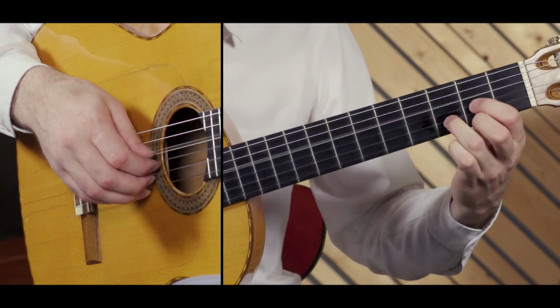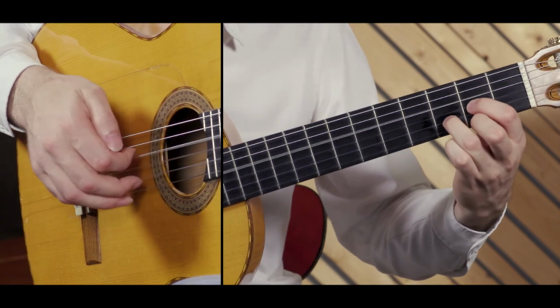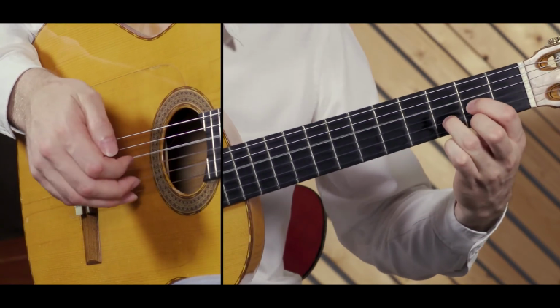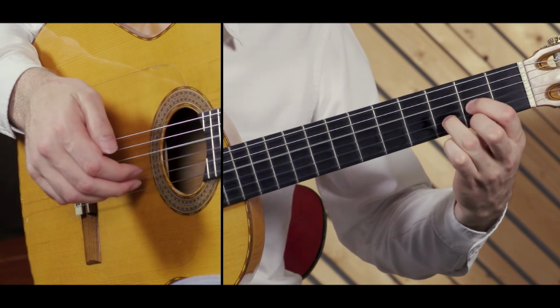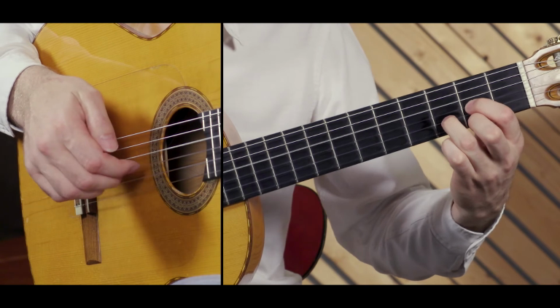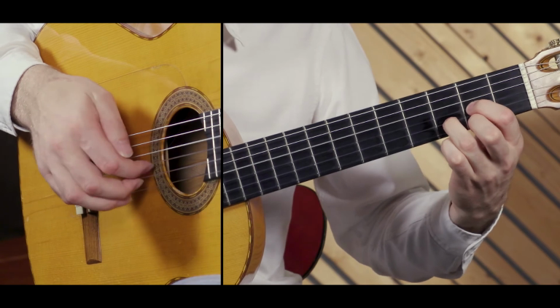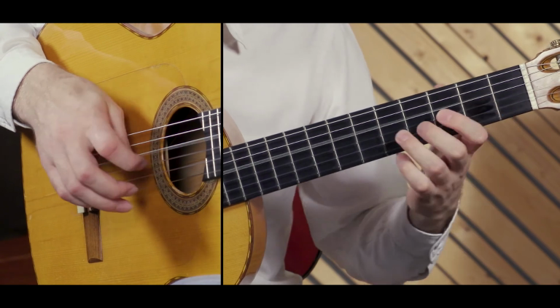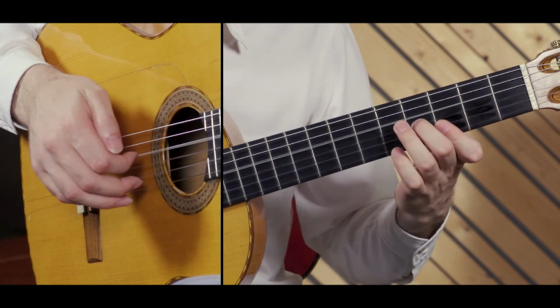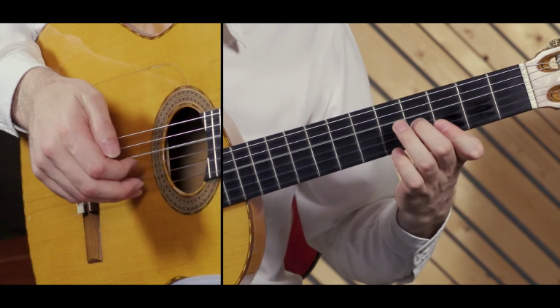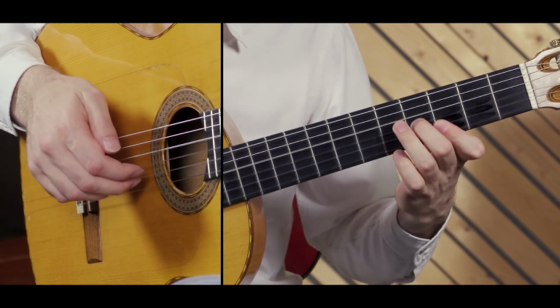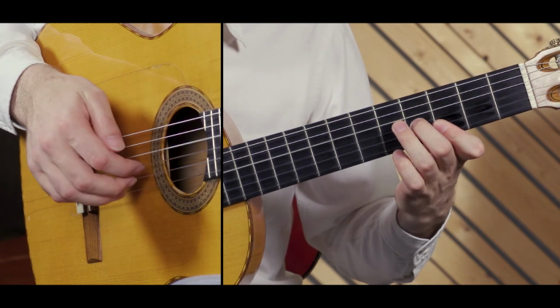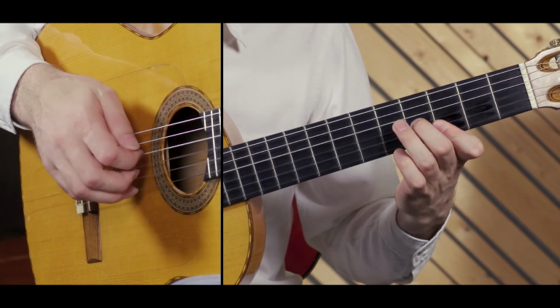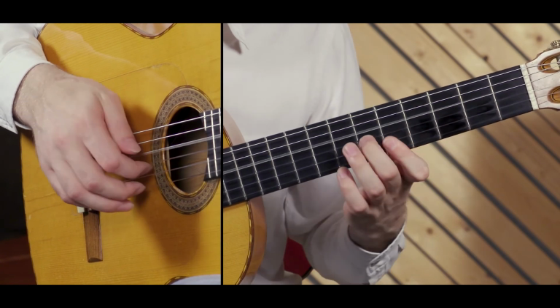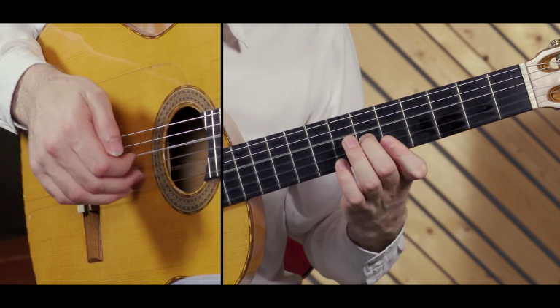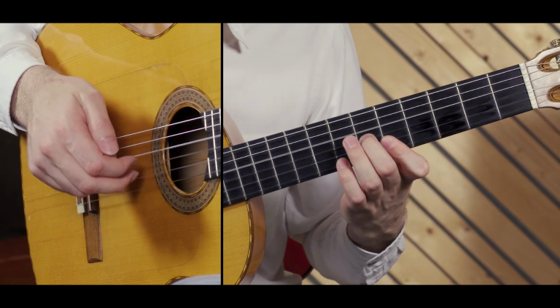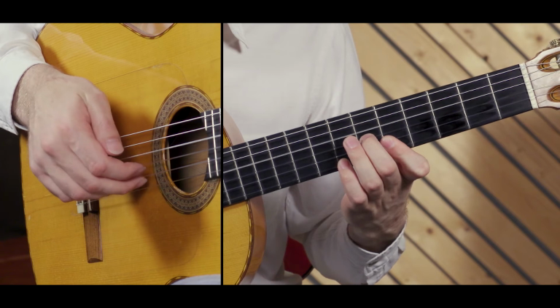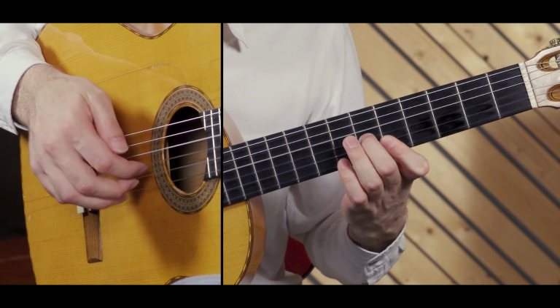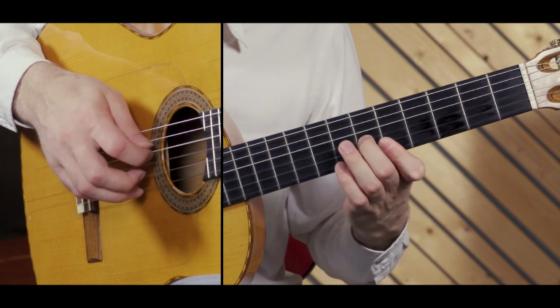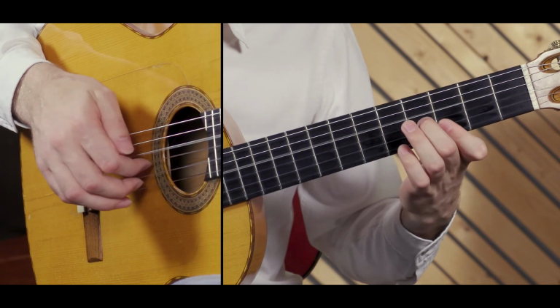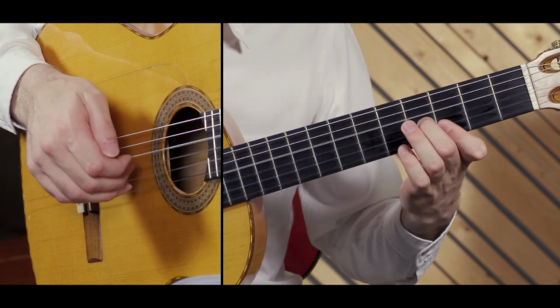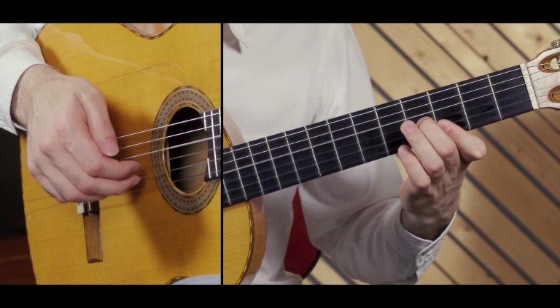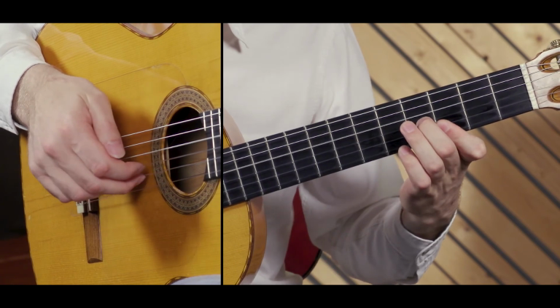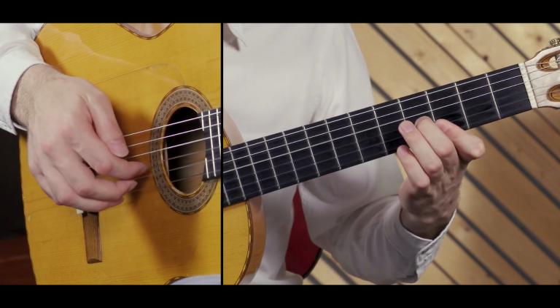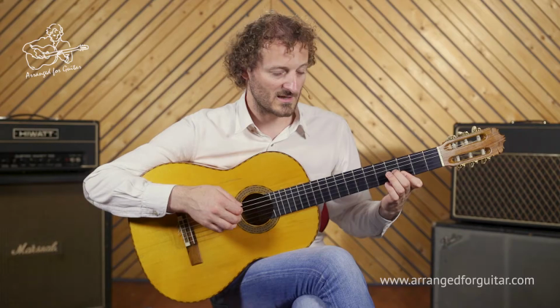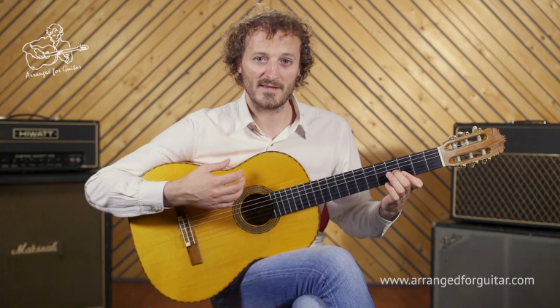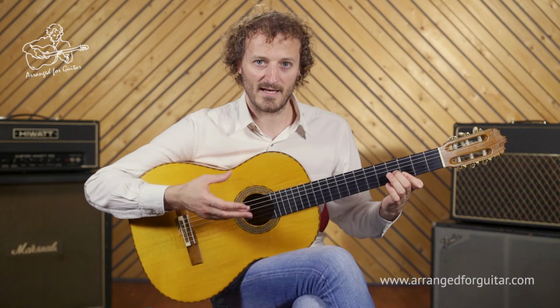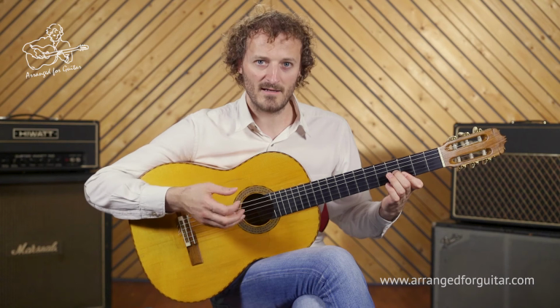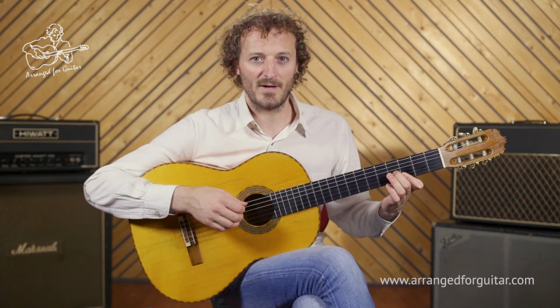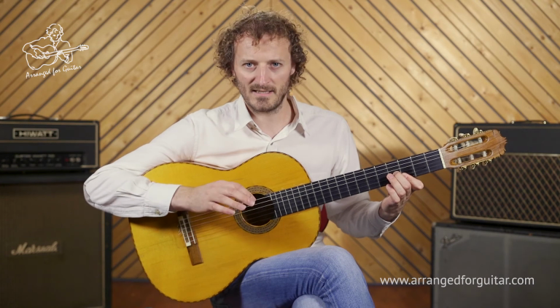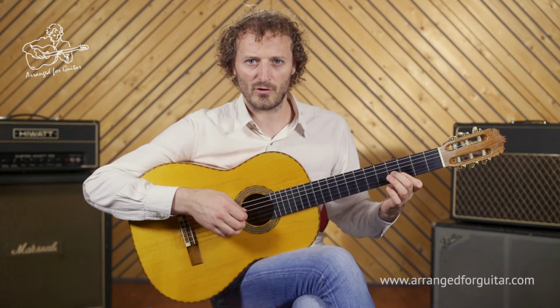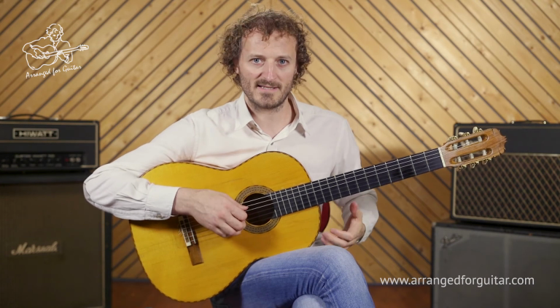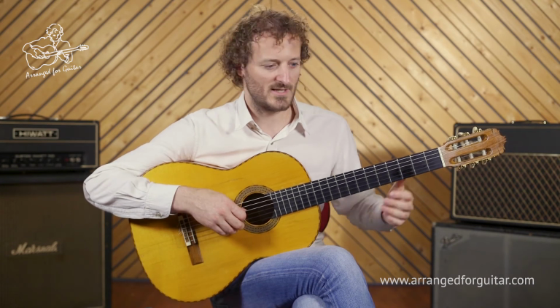Then we play the cycle again, but adding a little bit of ornamentation here.